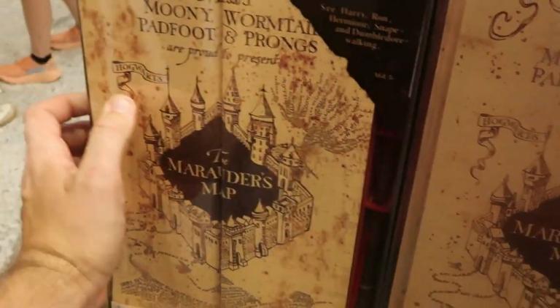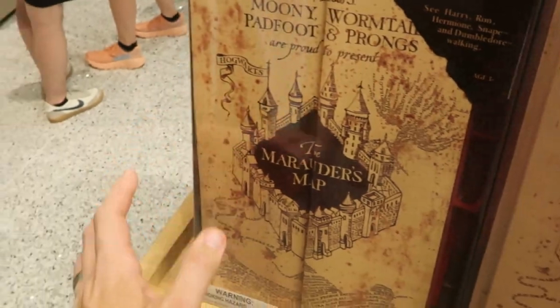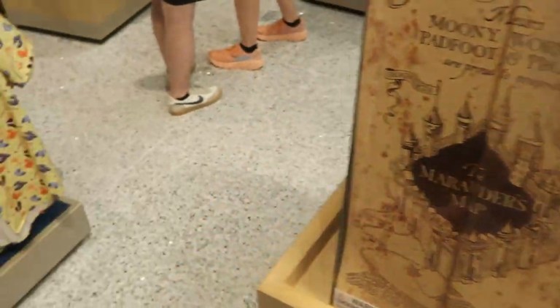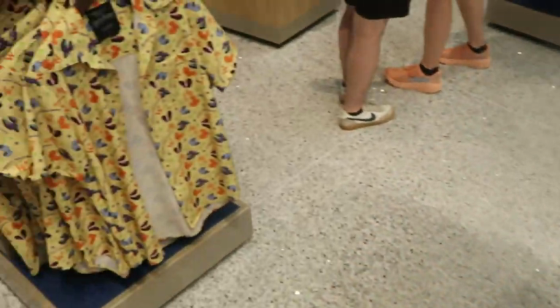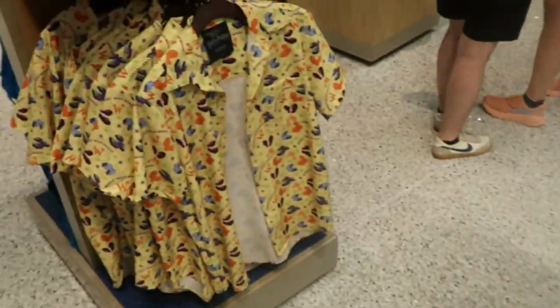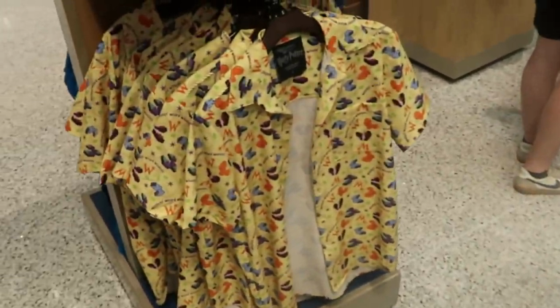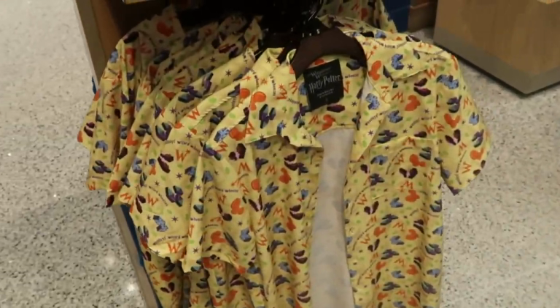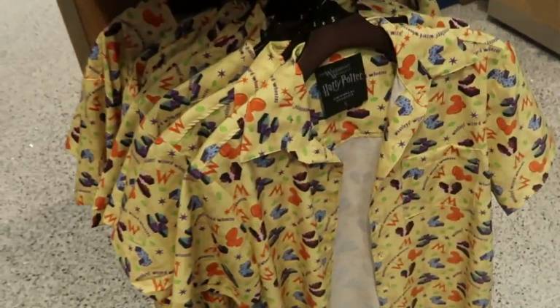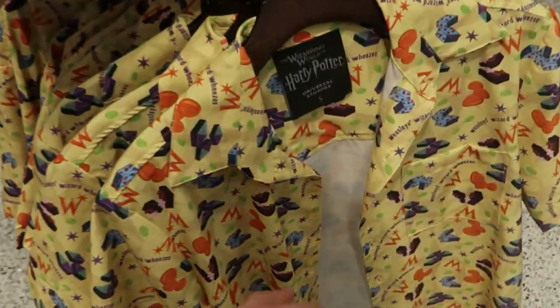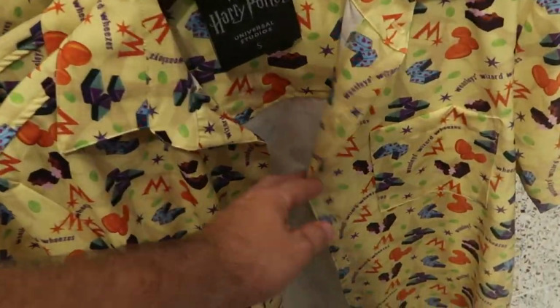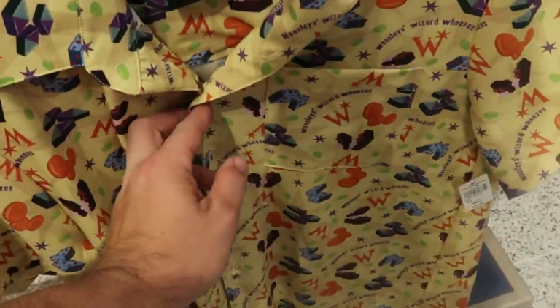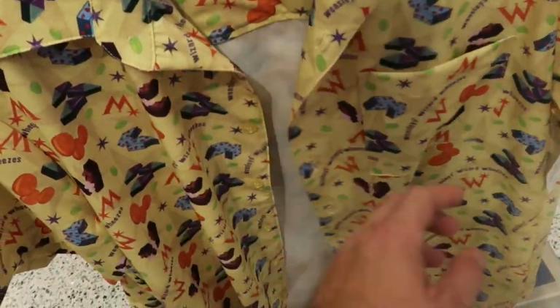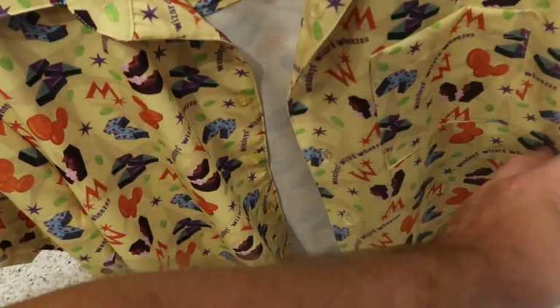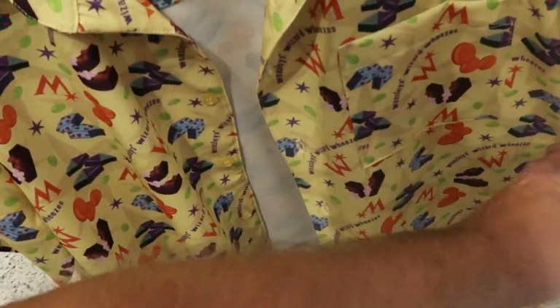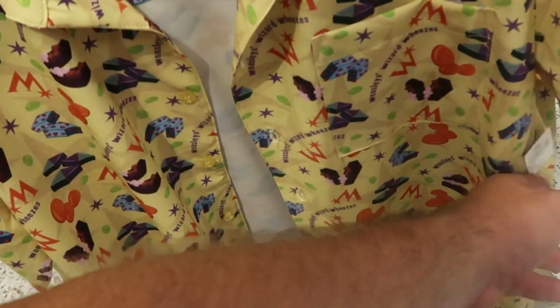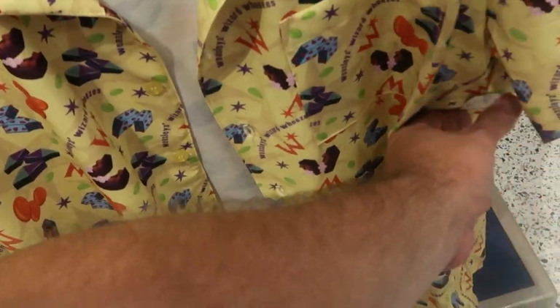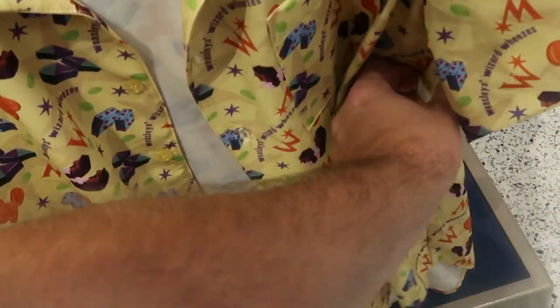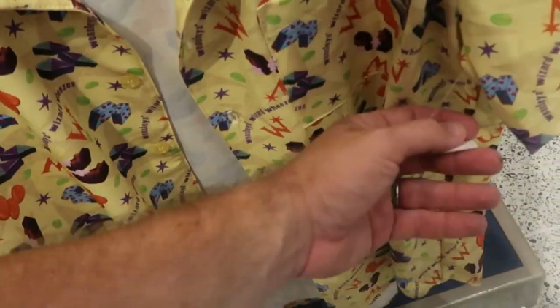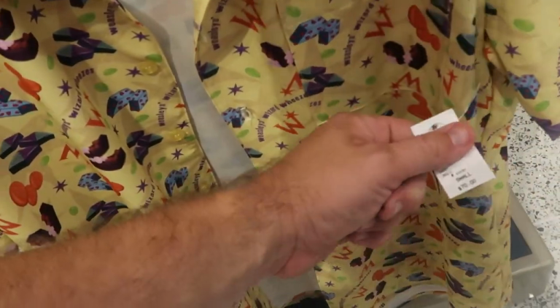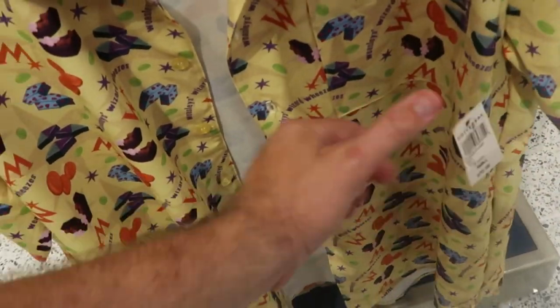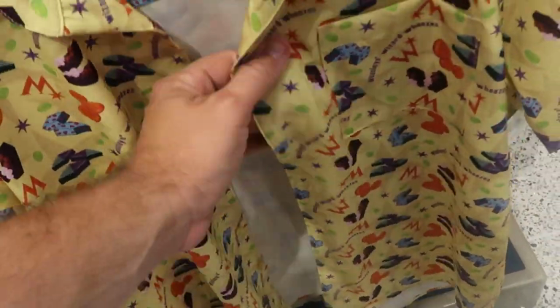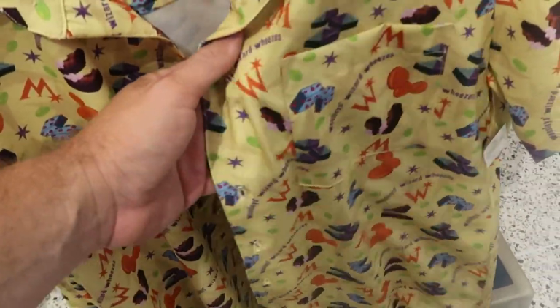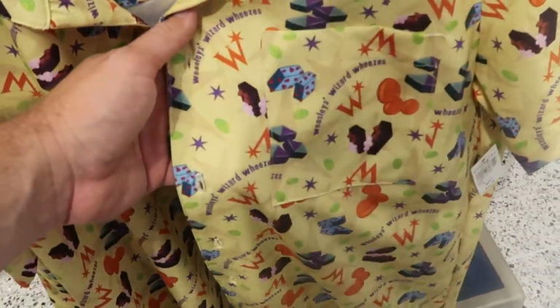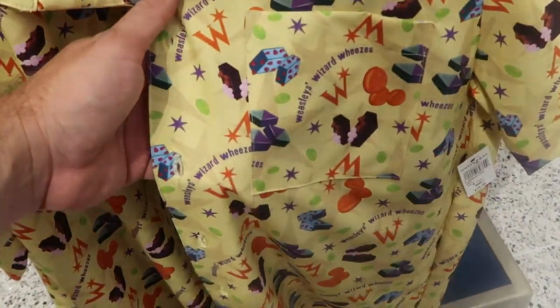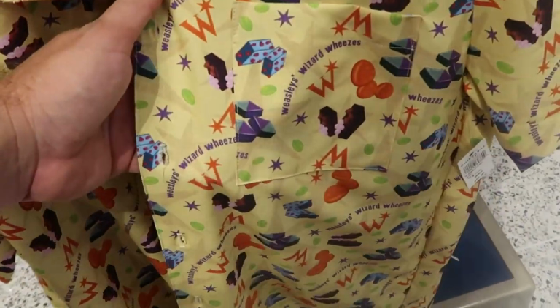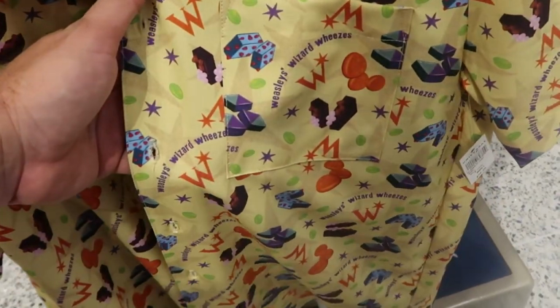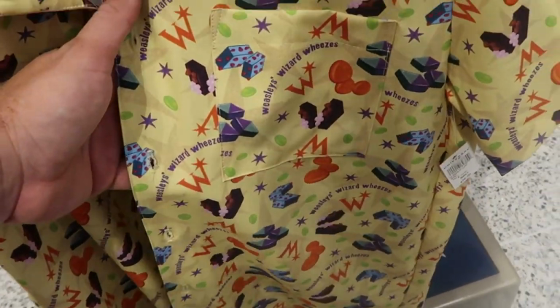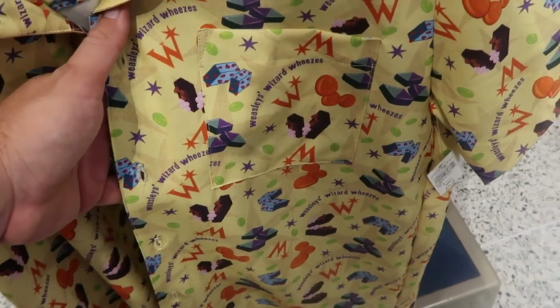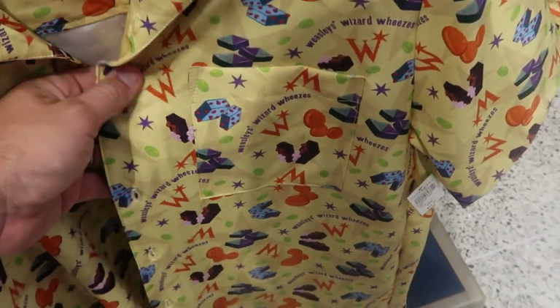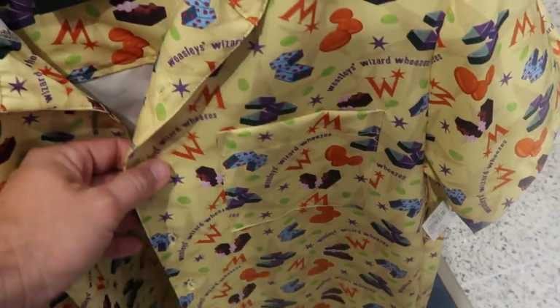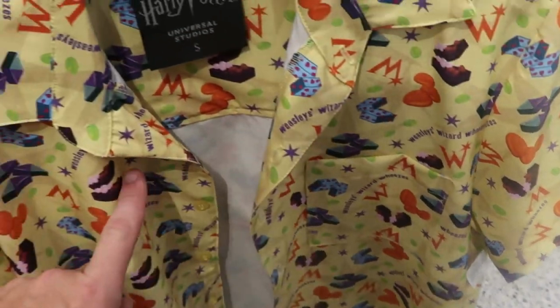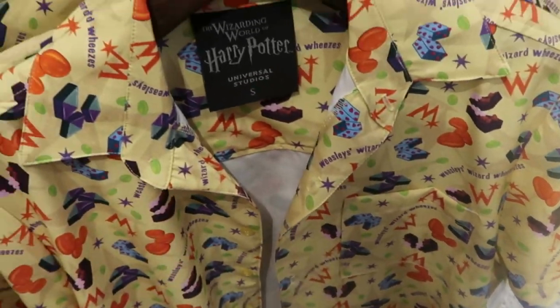I also want to point out a really awesome button-up shirt they have here for Weasley's Wizard Wheezes — $70 a piece. Look at the attention to detail — how fun are those?